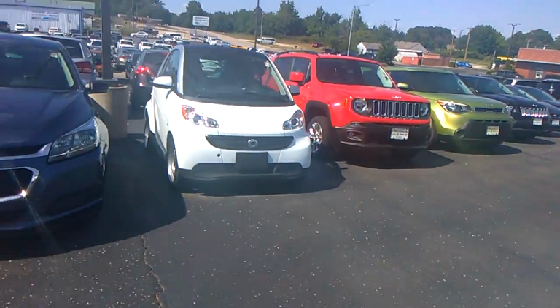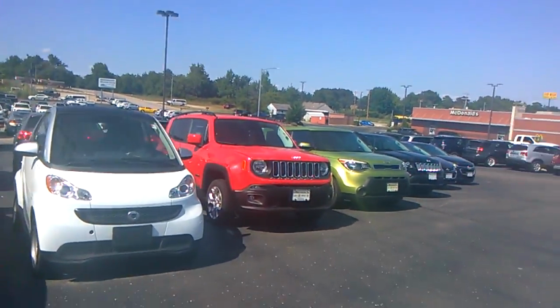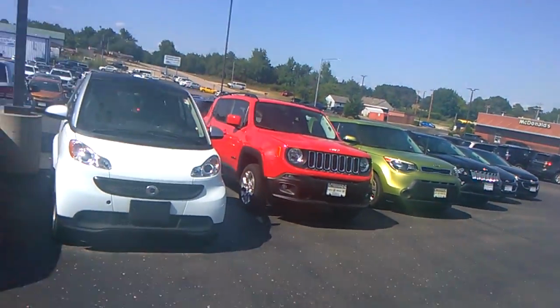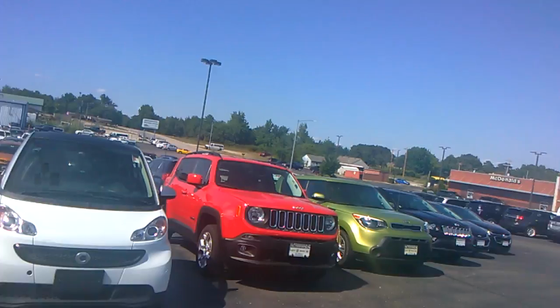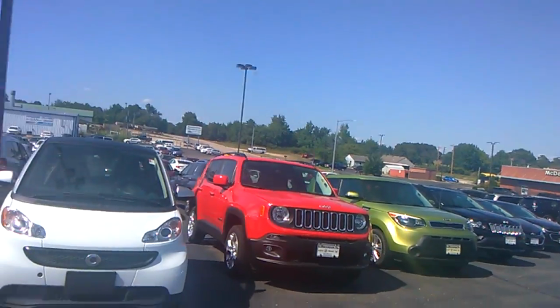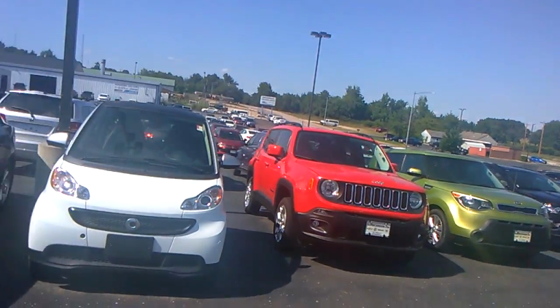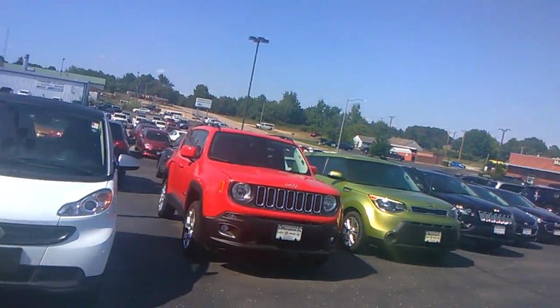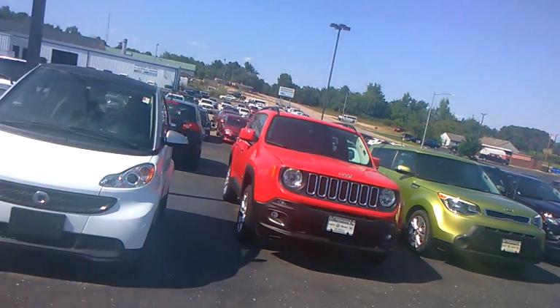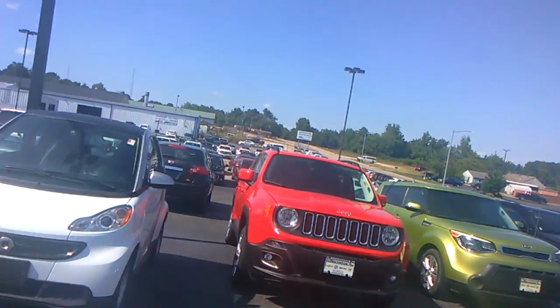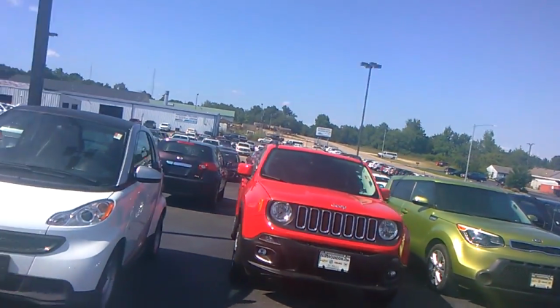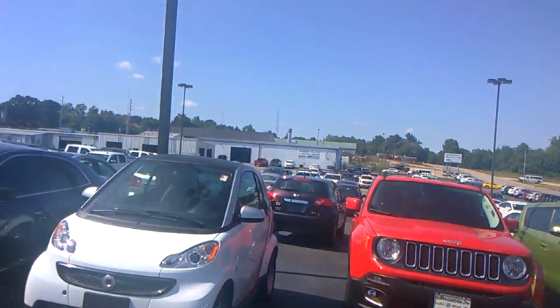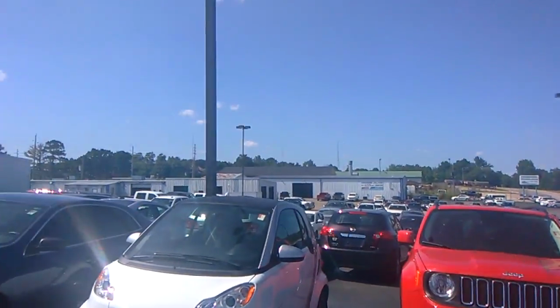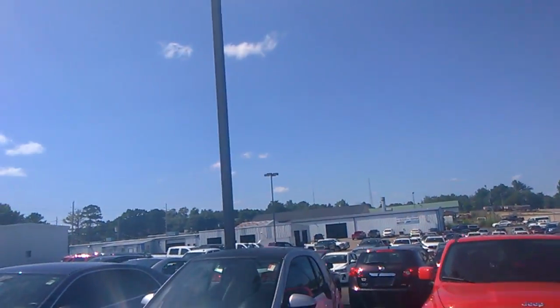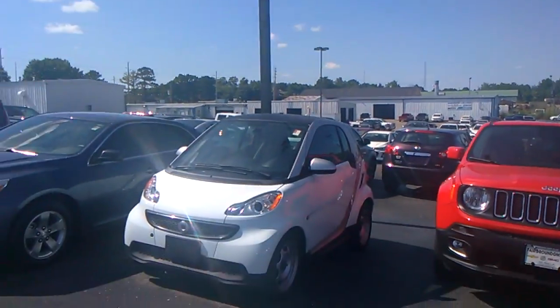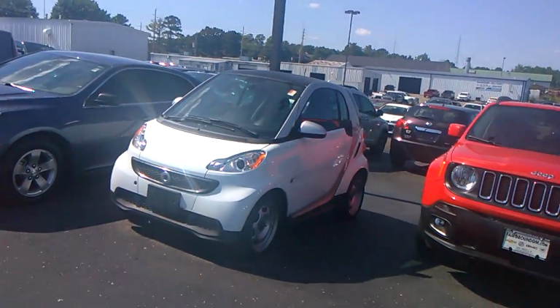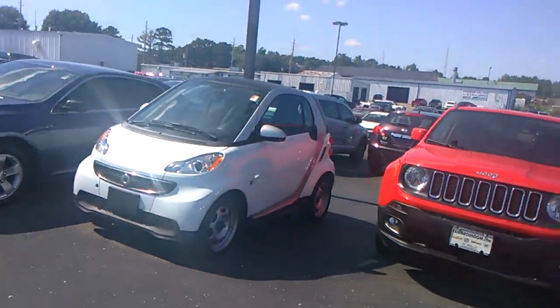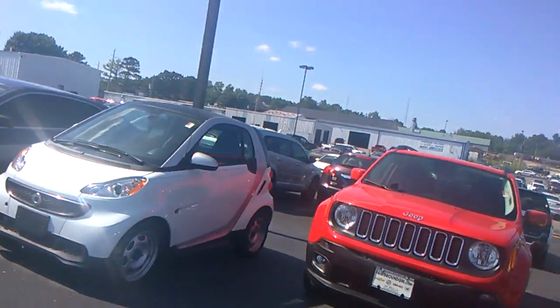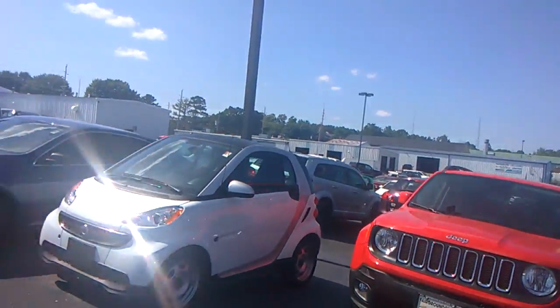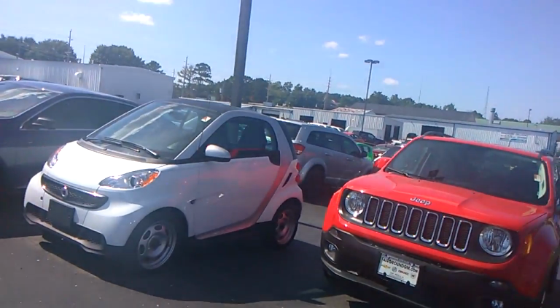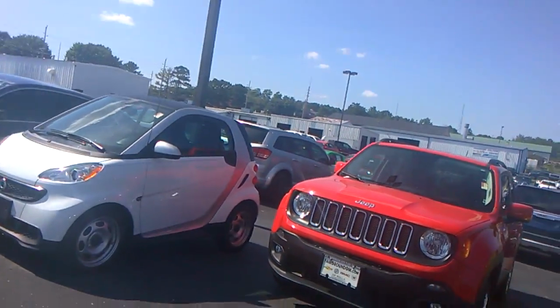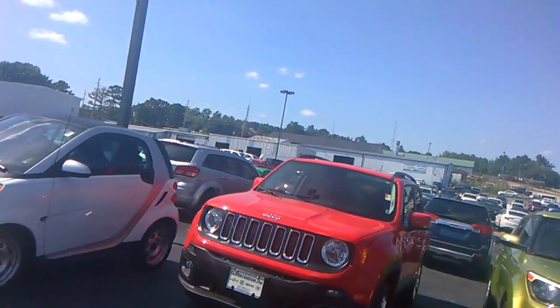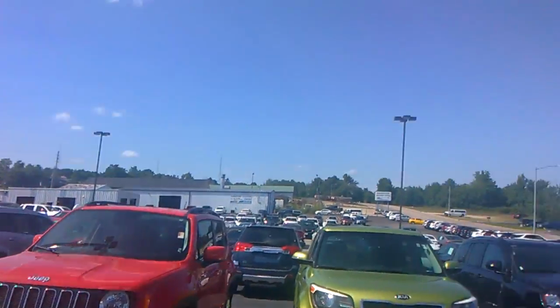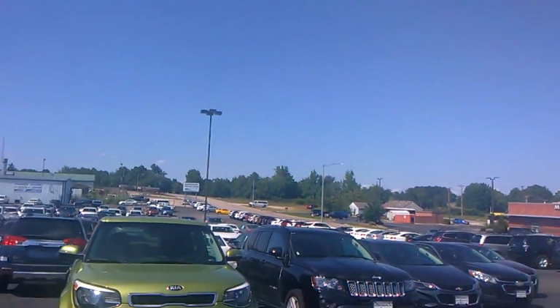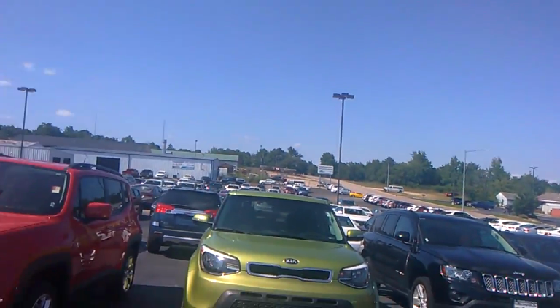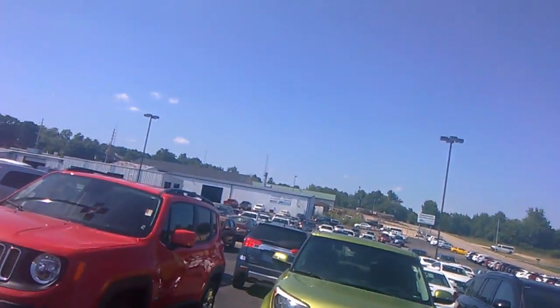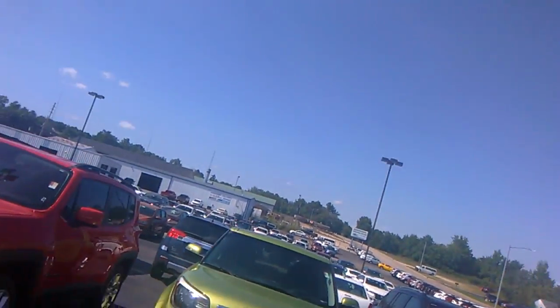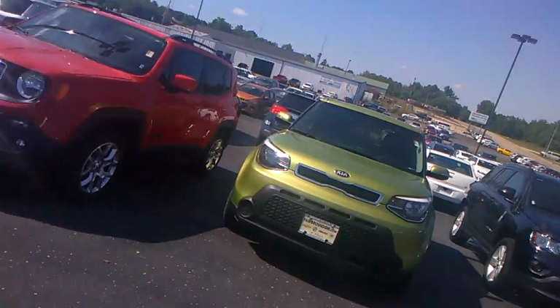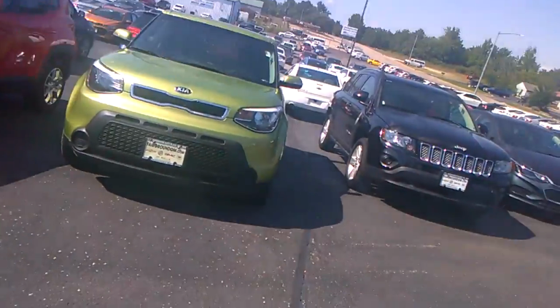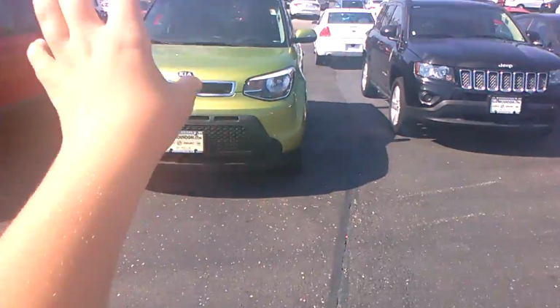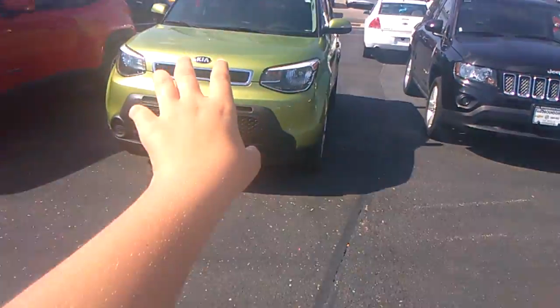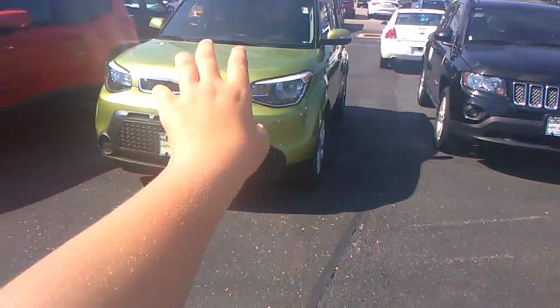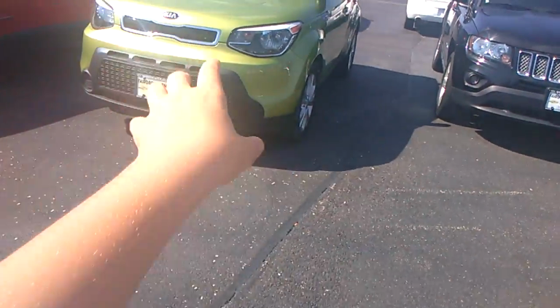Yeah, that's called a Smart Fortwo Passion. I could've fit 10 million people in that white car. Mainly people just call it a smart car. Oh, a Kia Soul — this one's new.